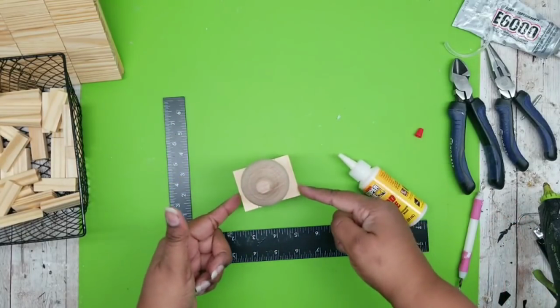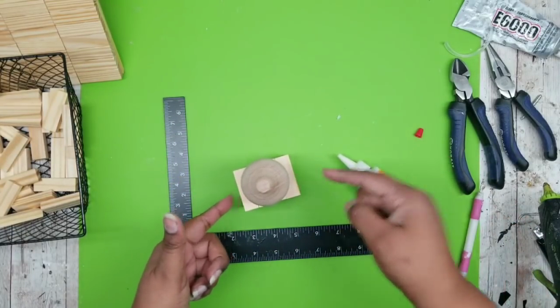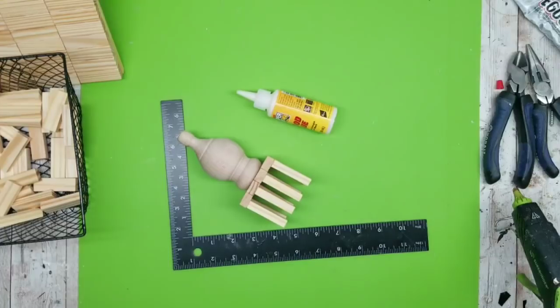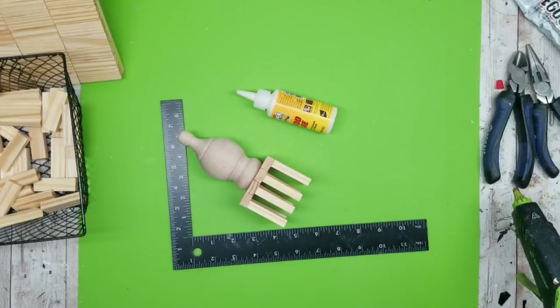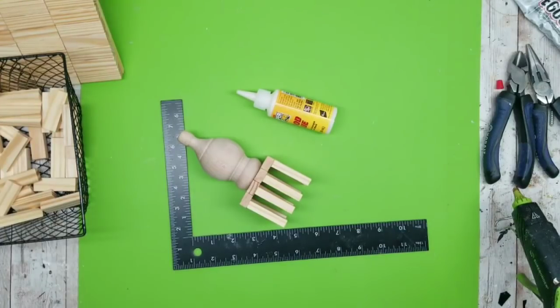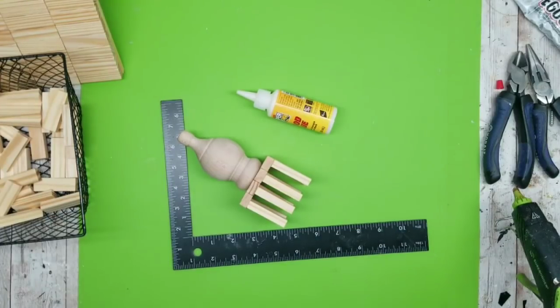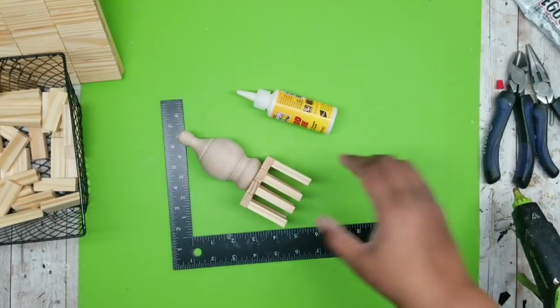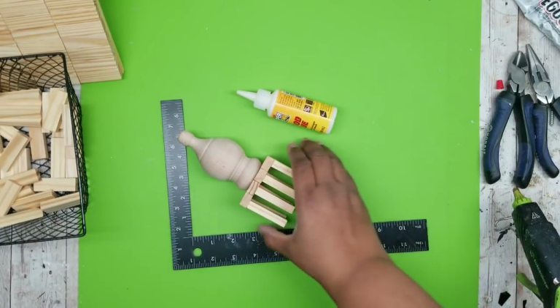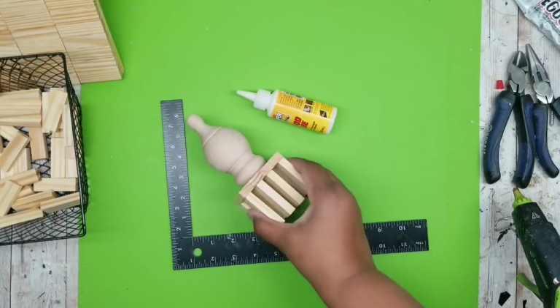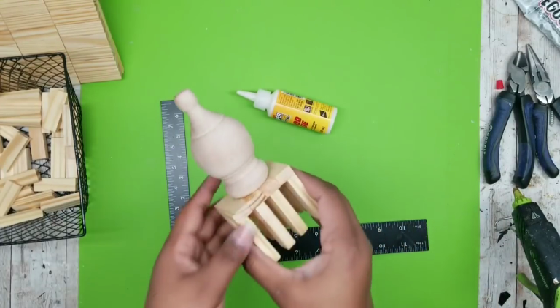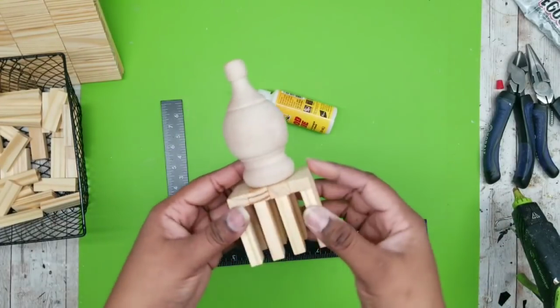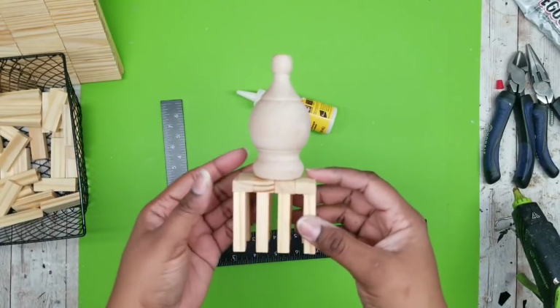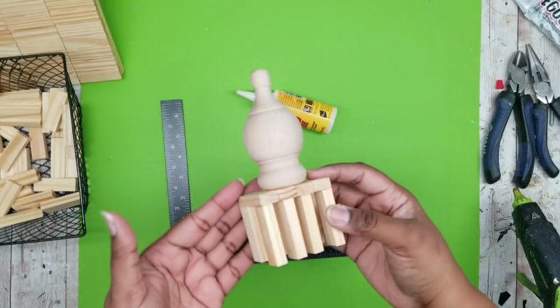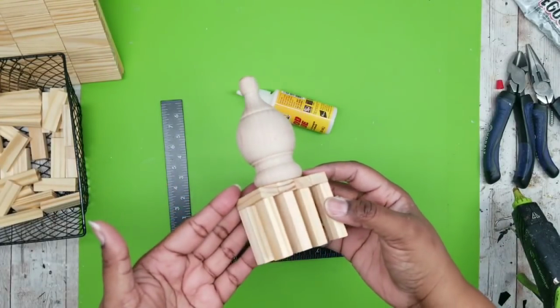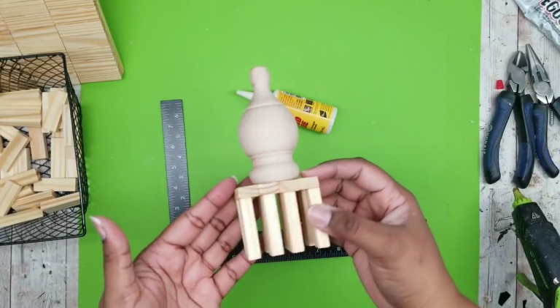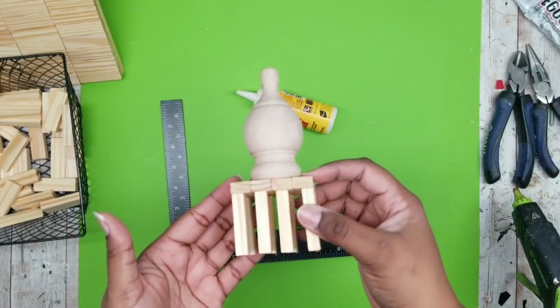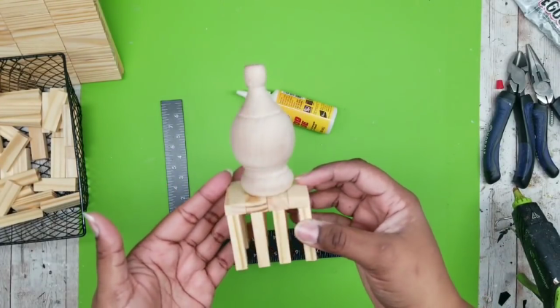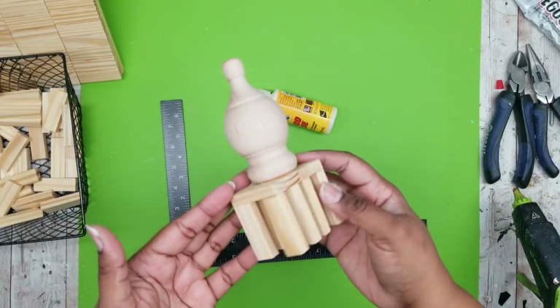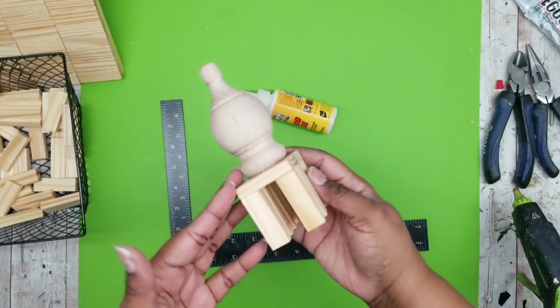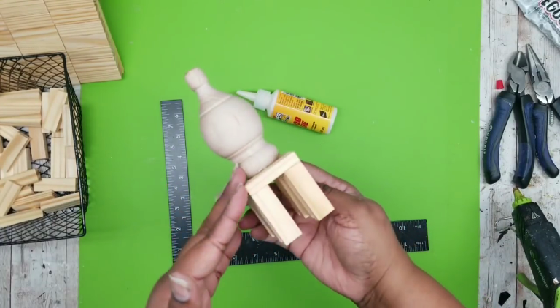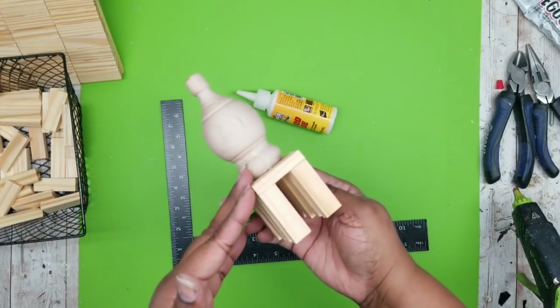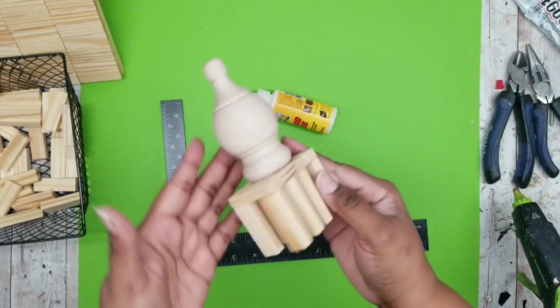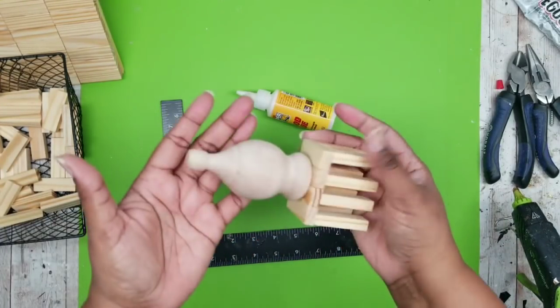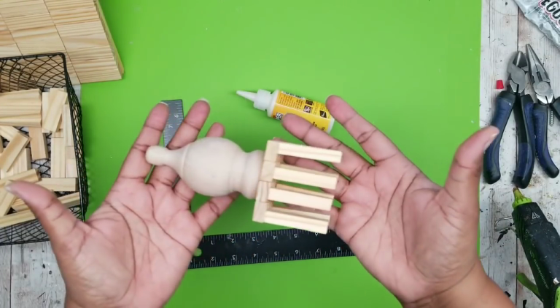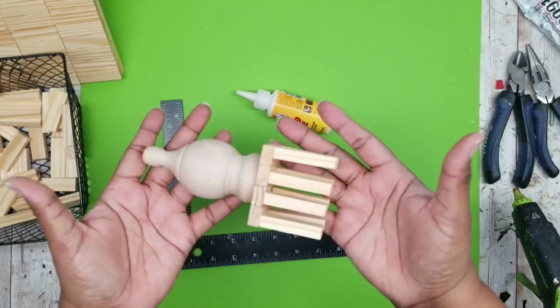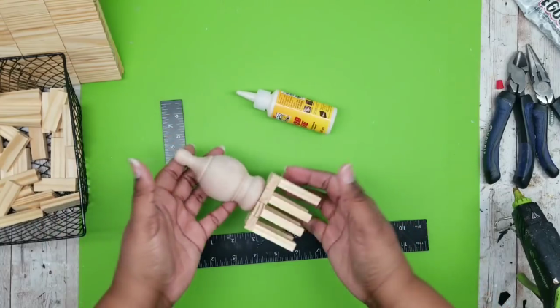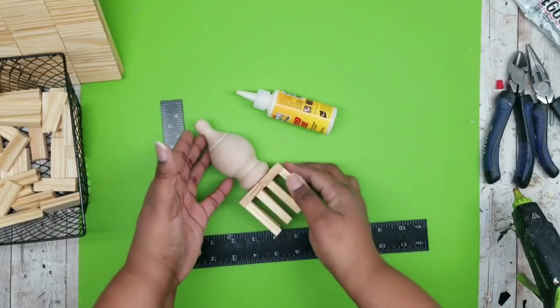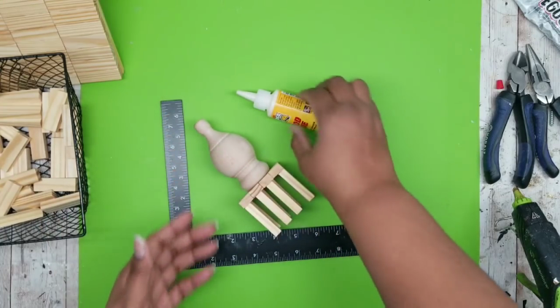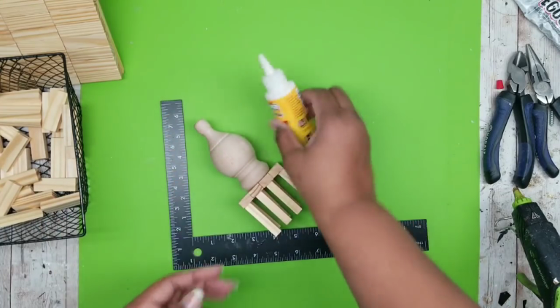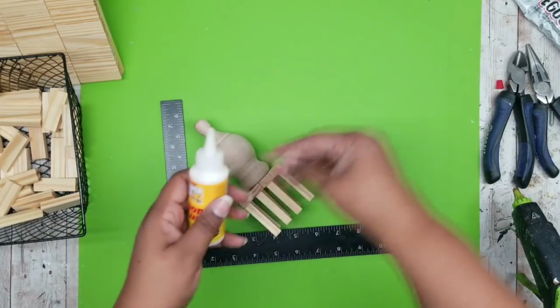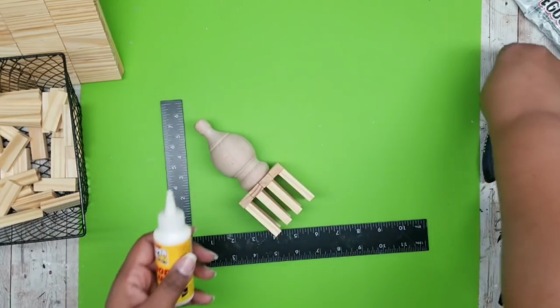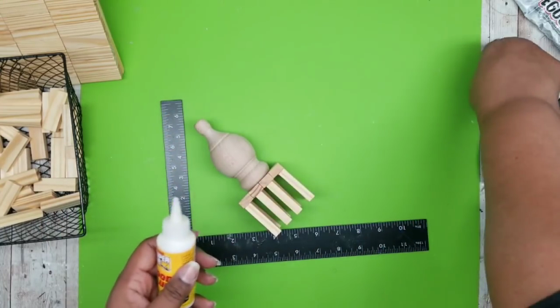Allow it to completely dry. Here it is all nice and dry and it's ready to adhere to the top of our lantern once we get it assembled.